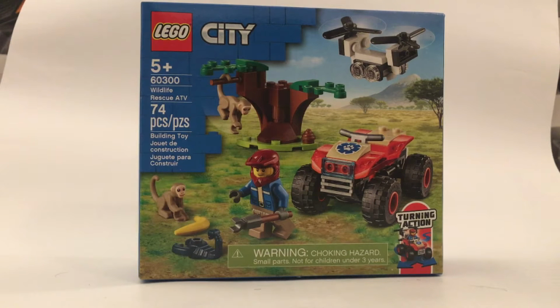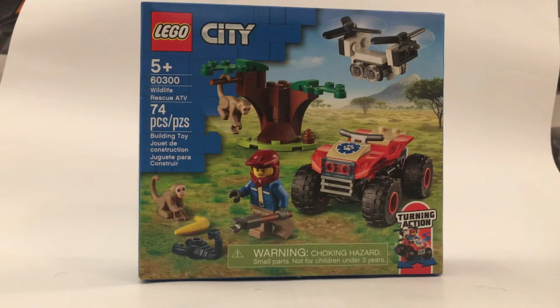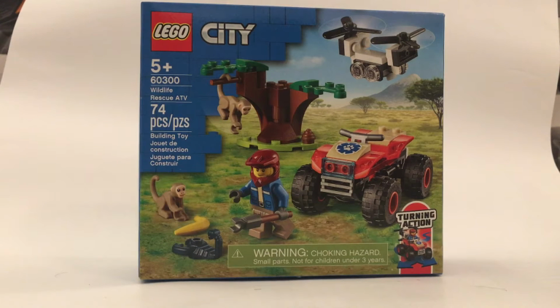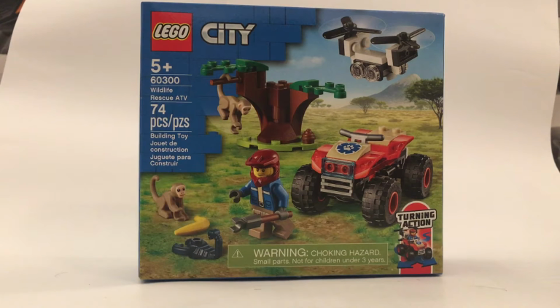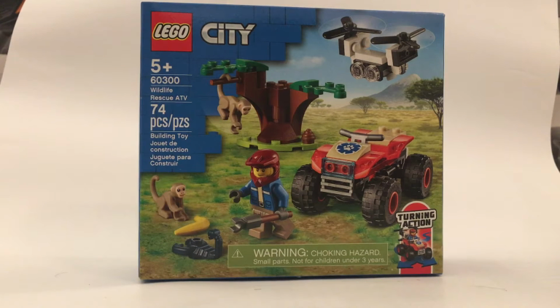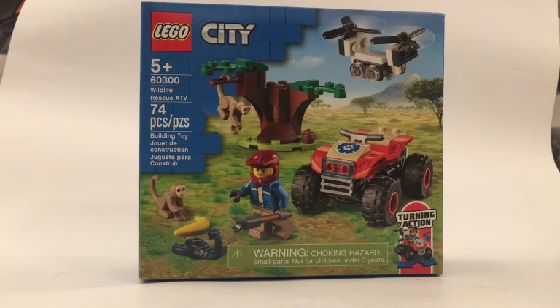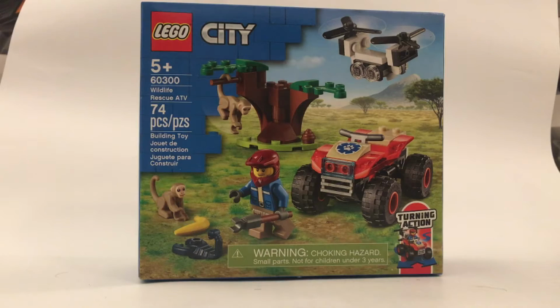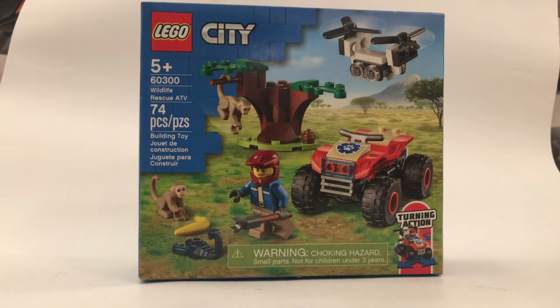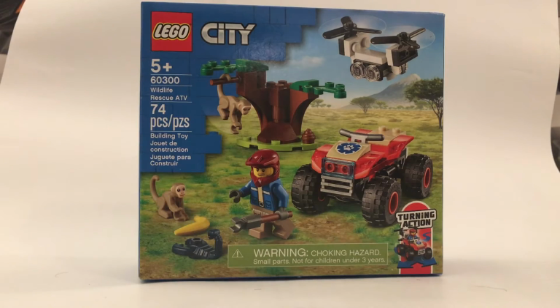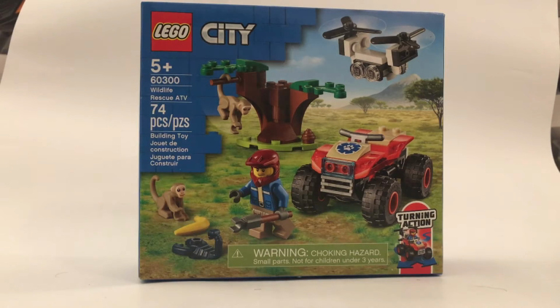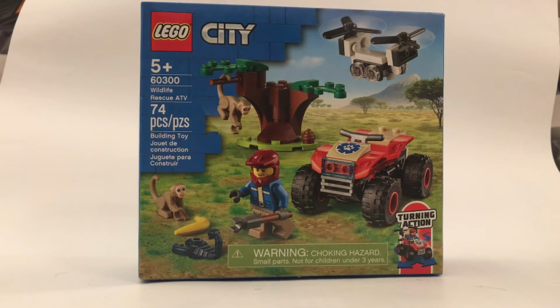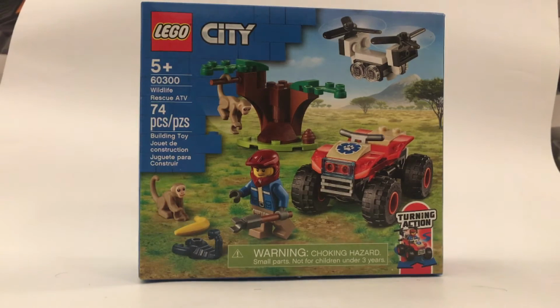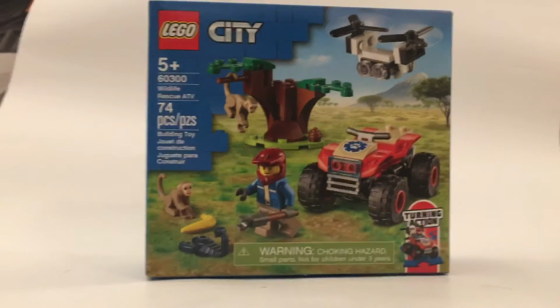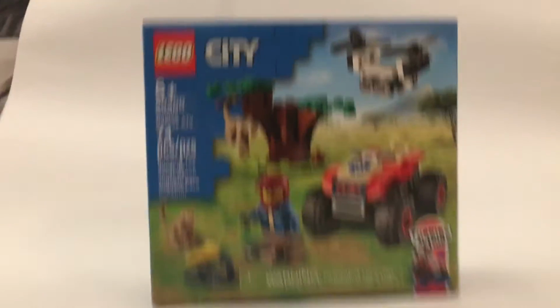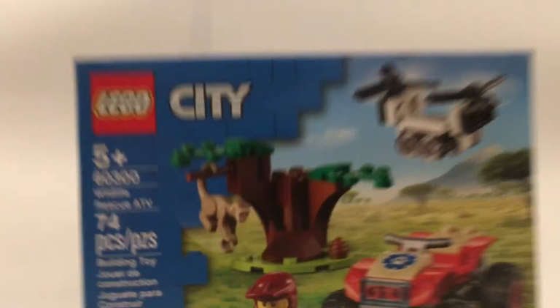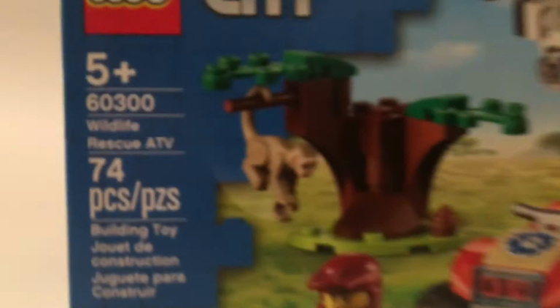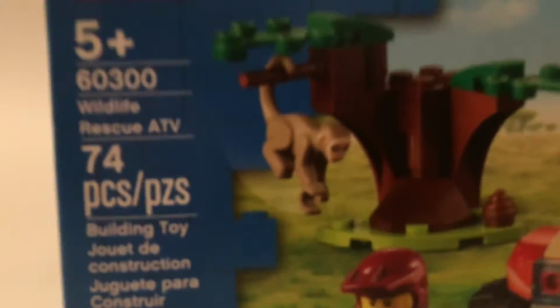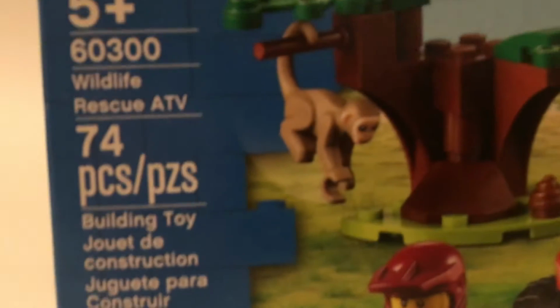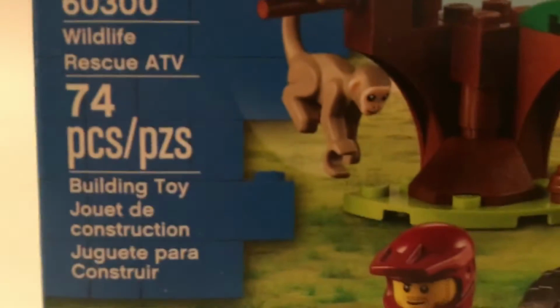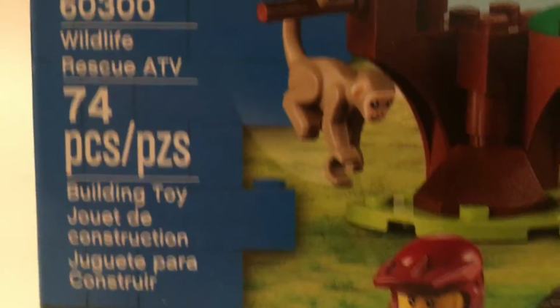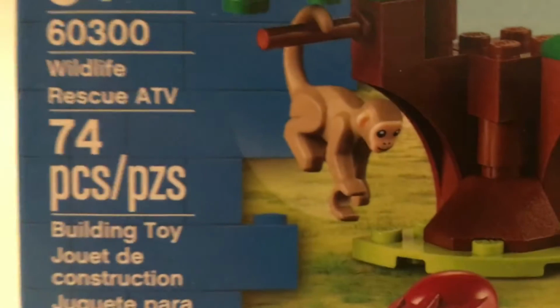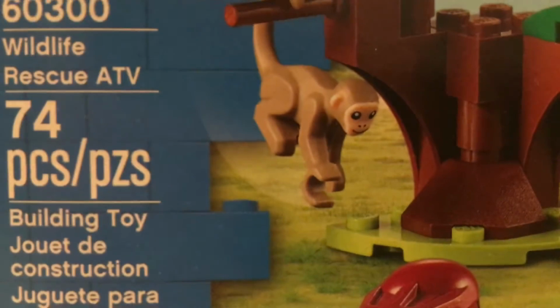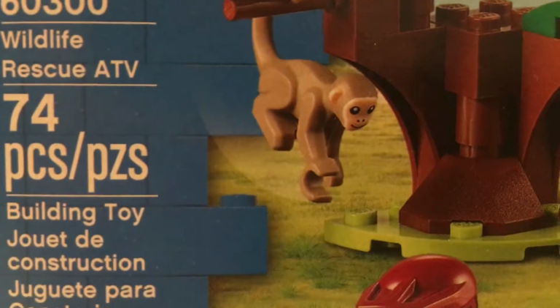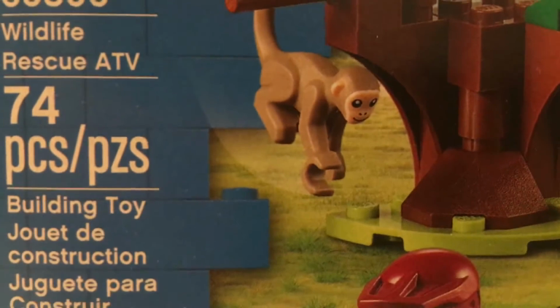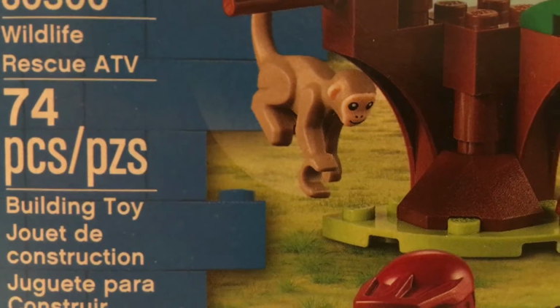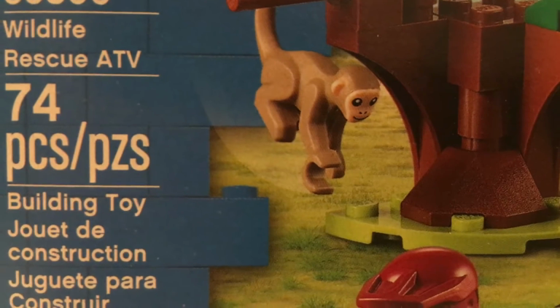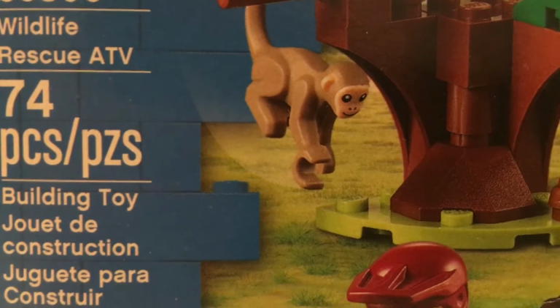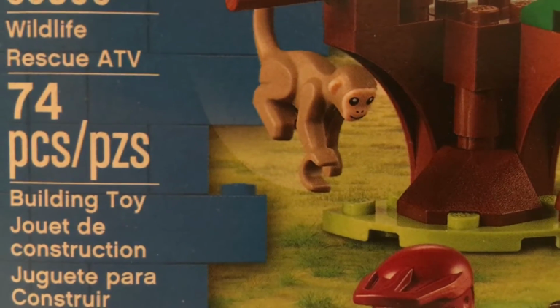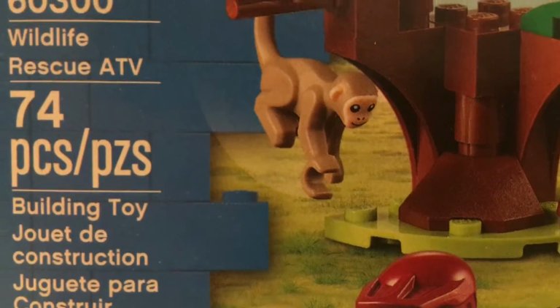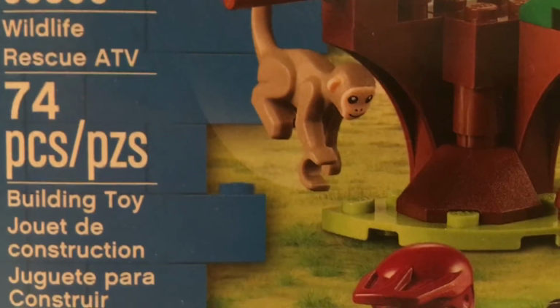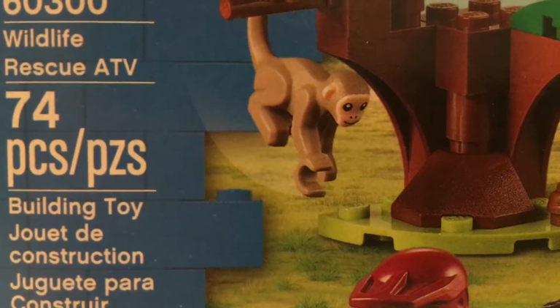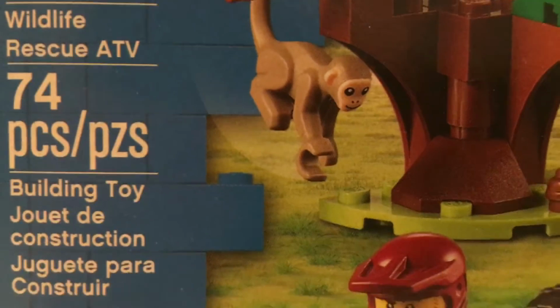It contains 74 pieces and is recommended for ages 5 and up. And it contains these little monkey pieces, which is the main reason I'm really excited for this set.